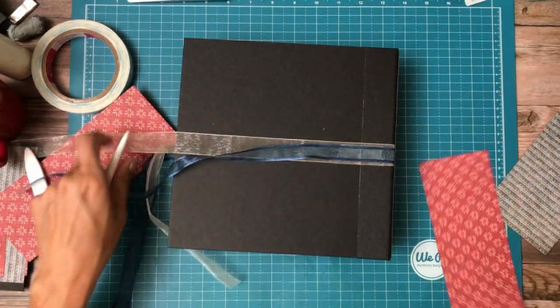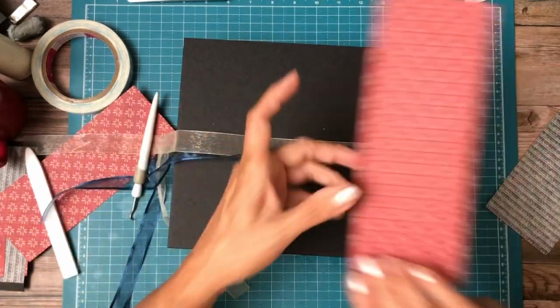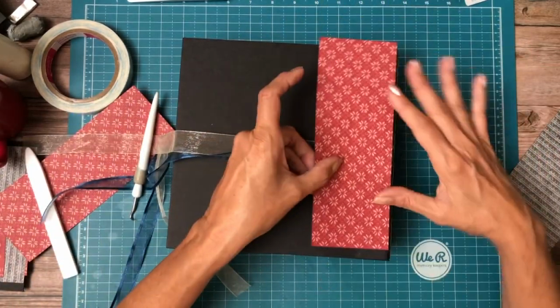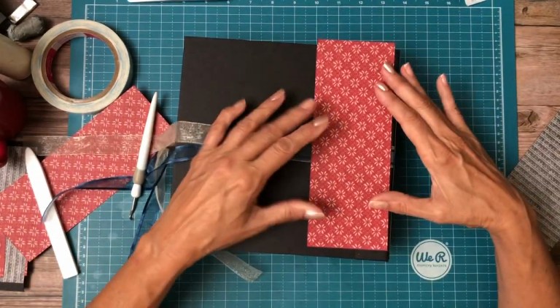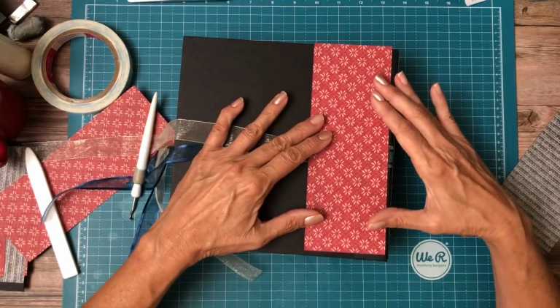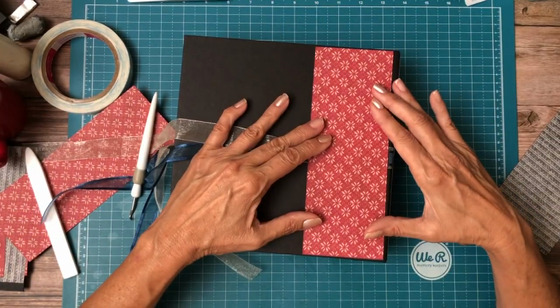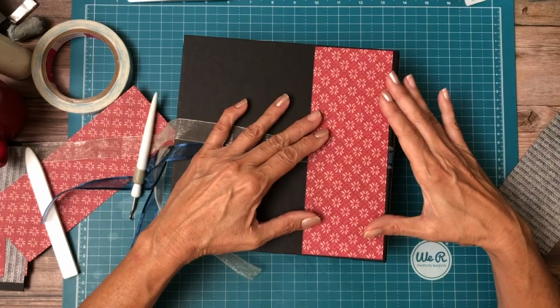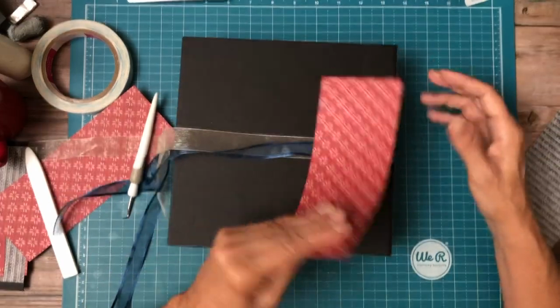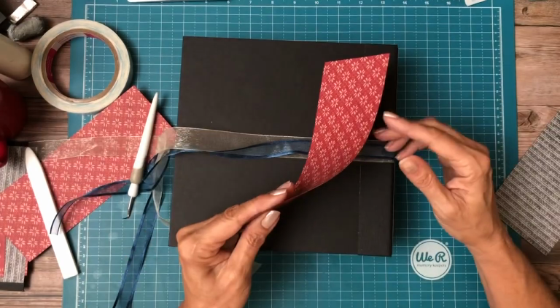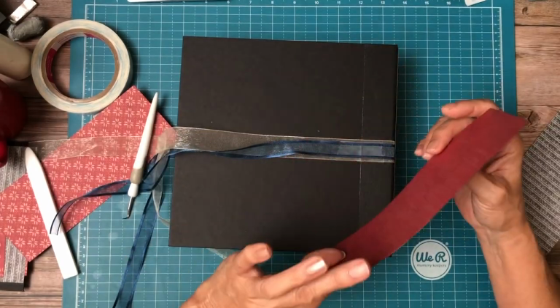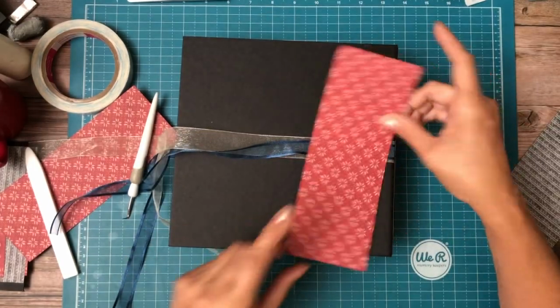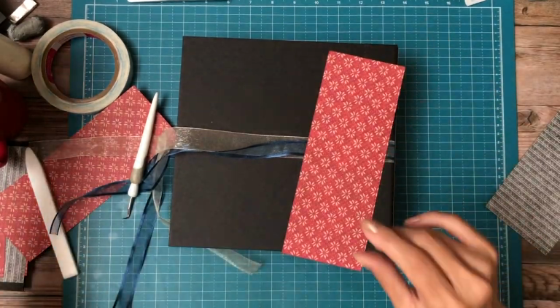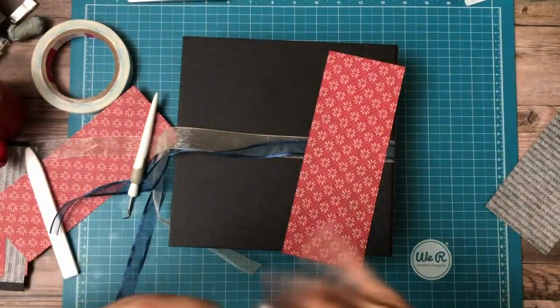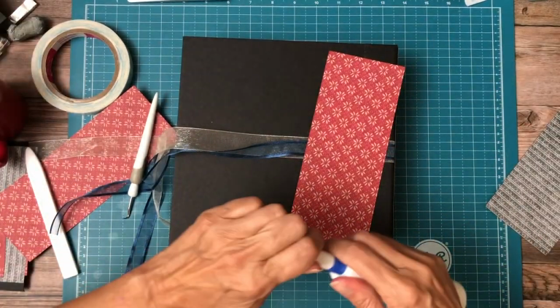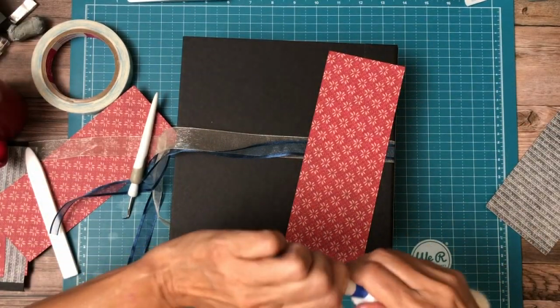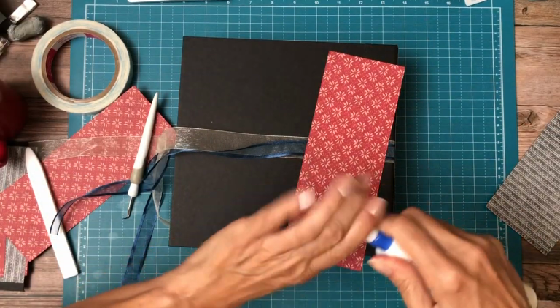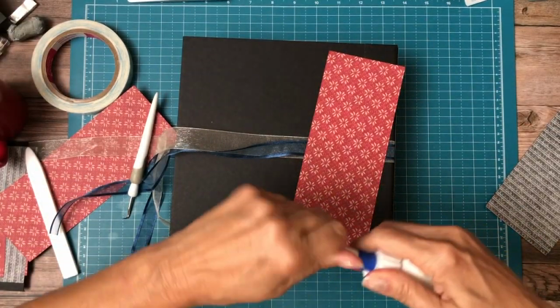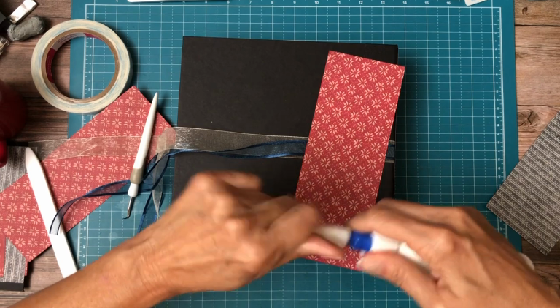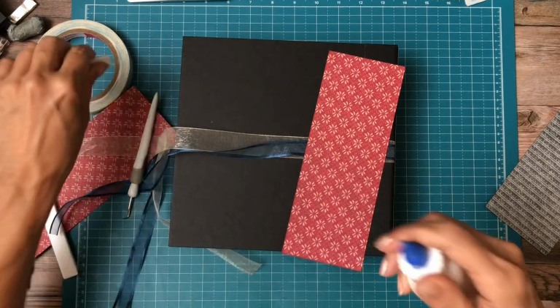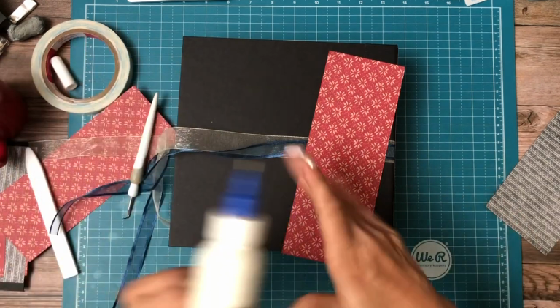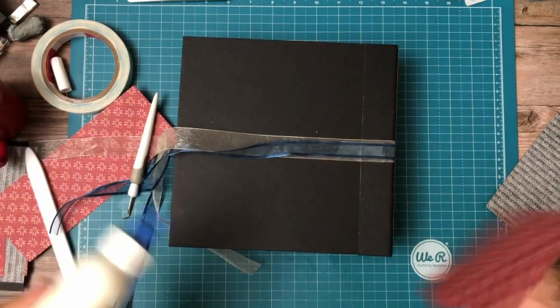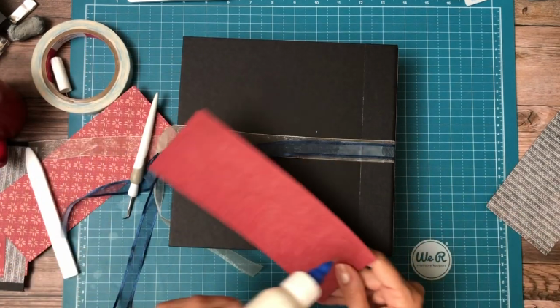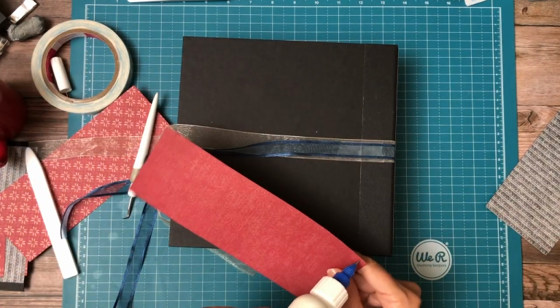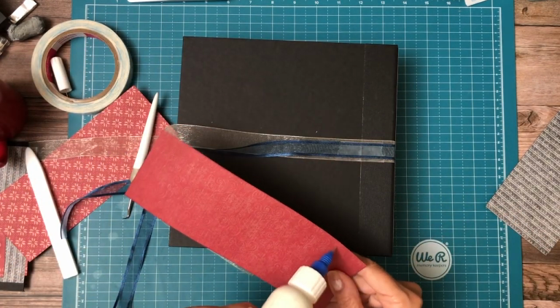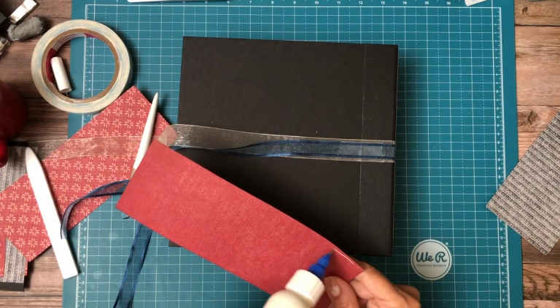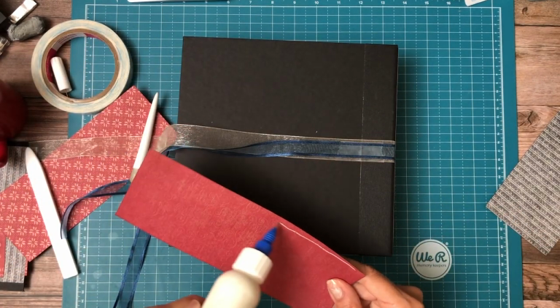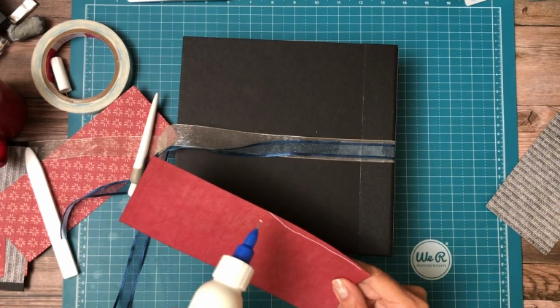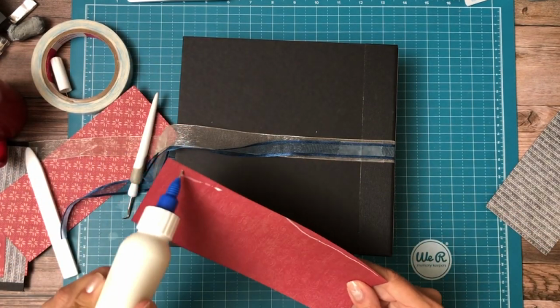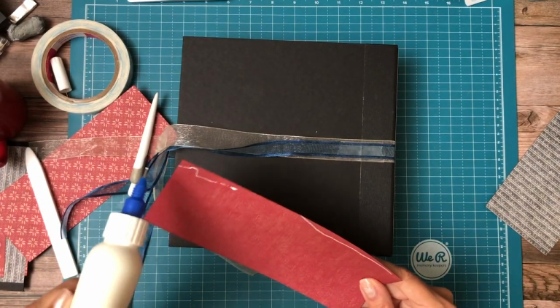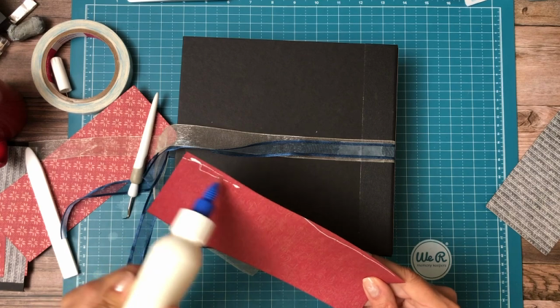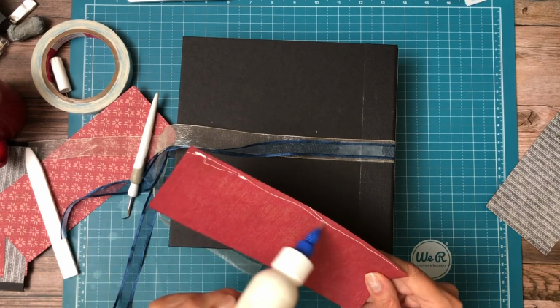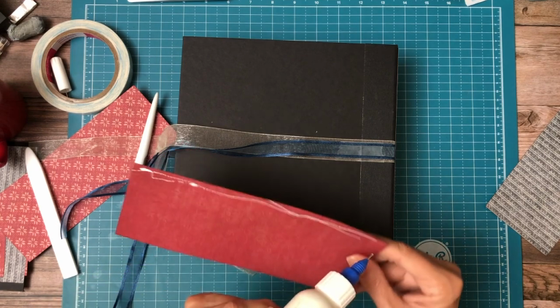I'm going to go ahead and lay down my red piece. It's inked. I hope everybody is having a great day — you can tell that fall is here because all the spiders are out. When I go for a walk in the morning I see spider webs everywhere full of dew.